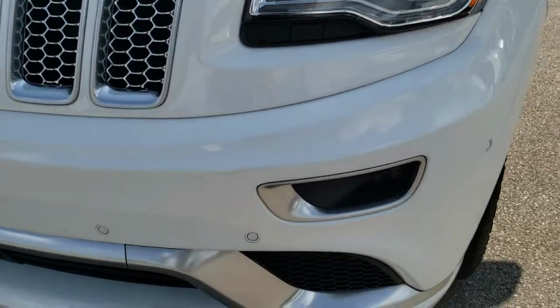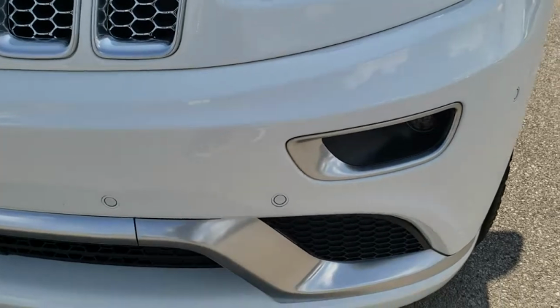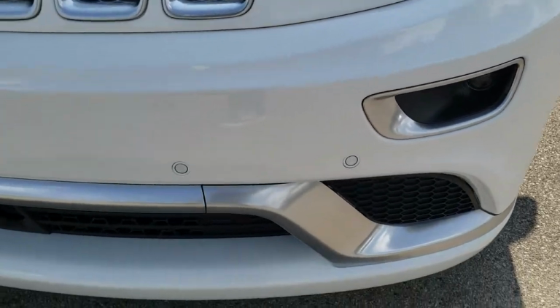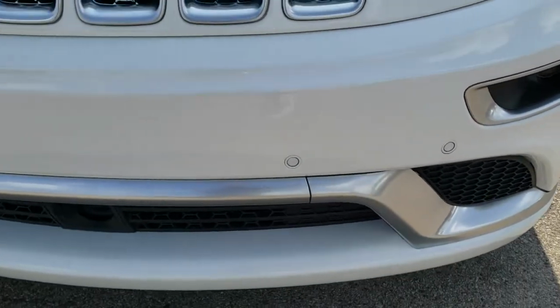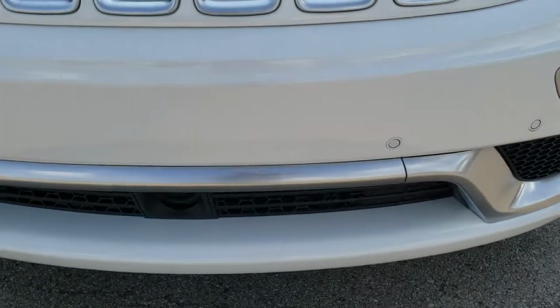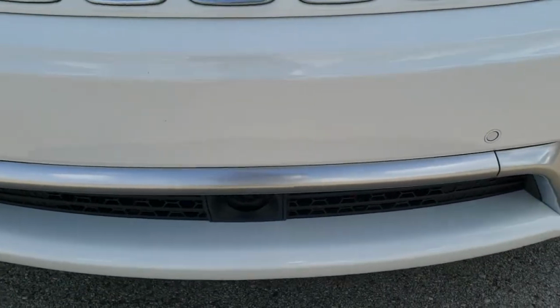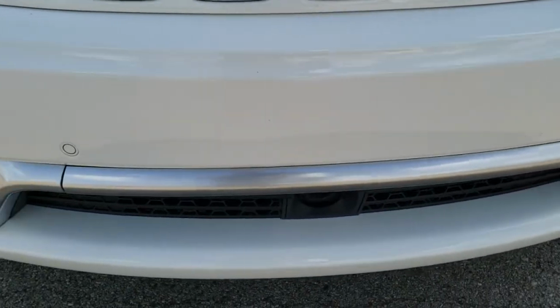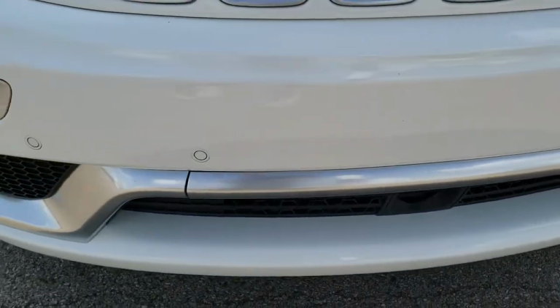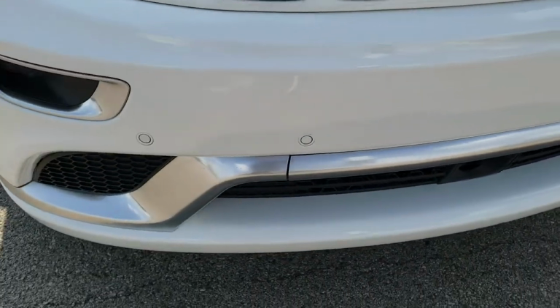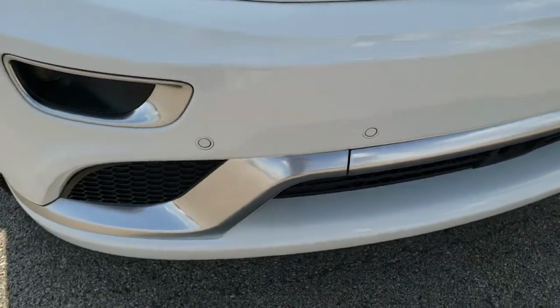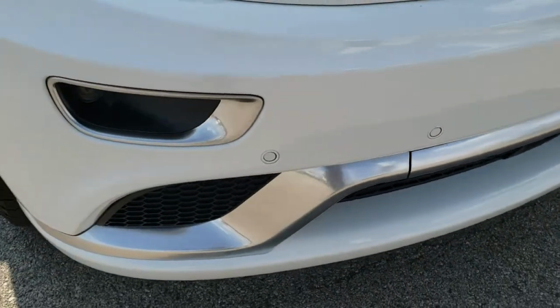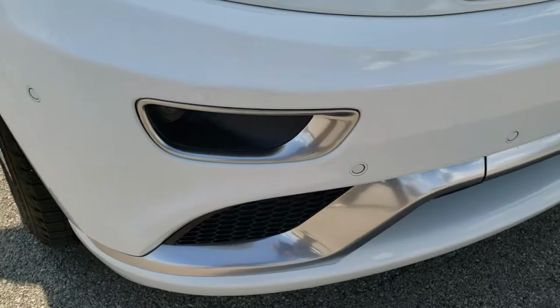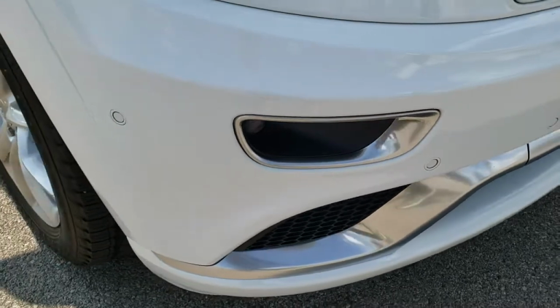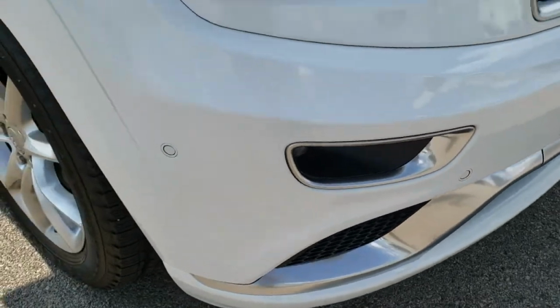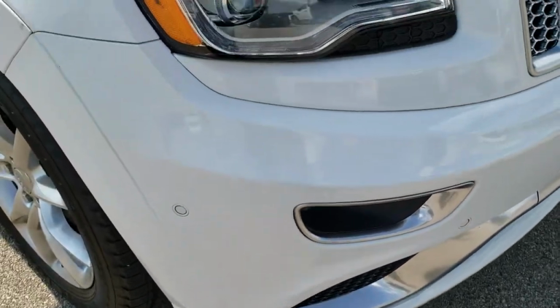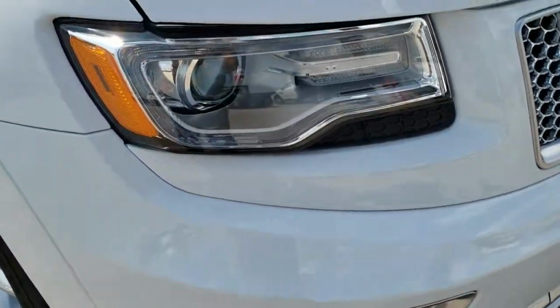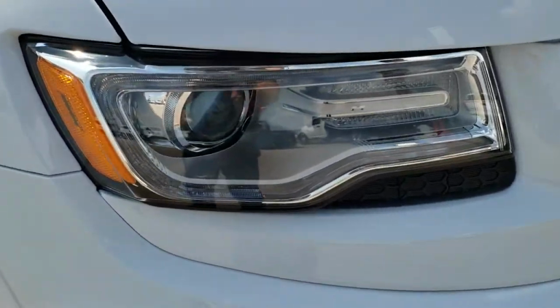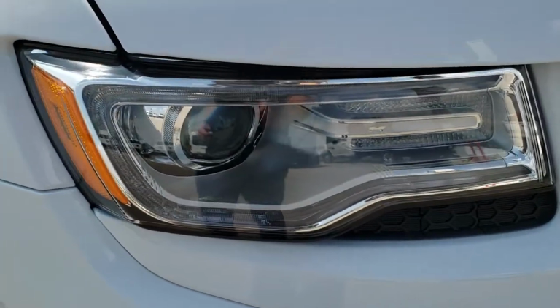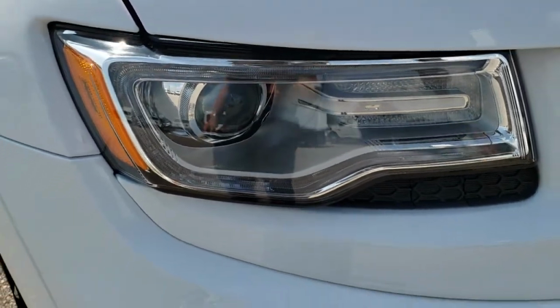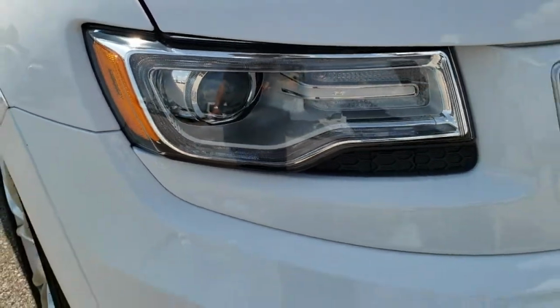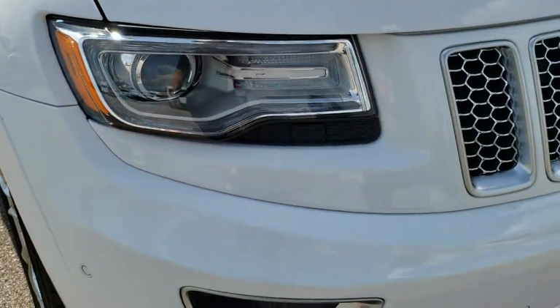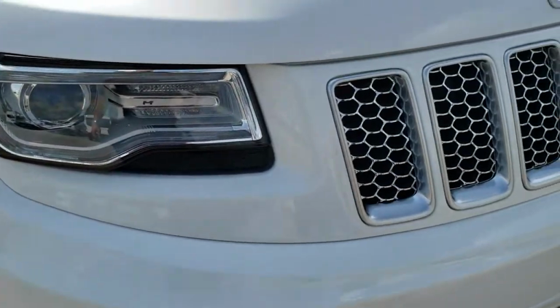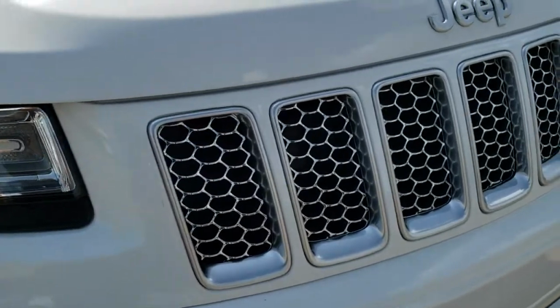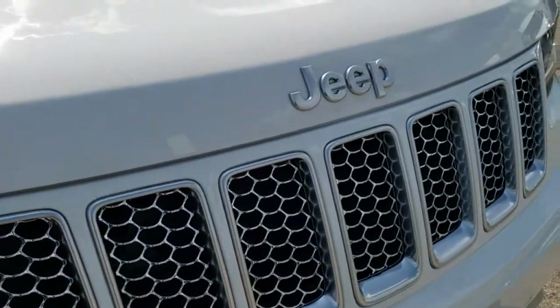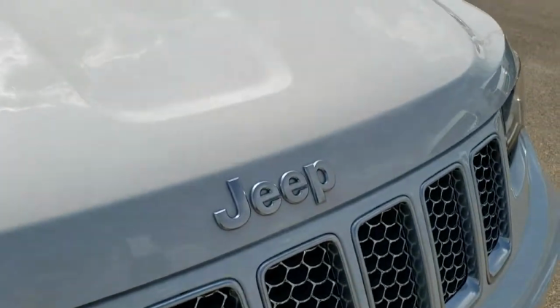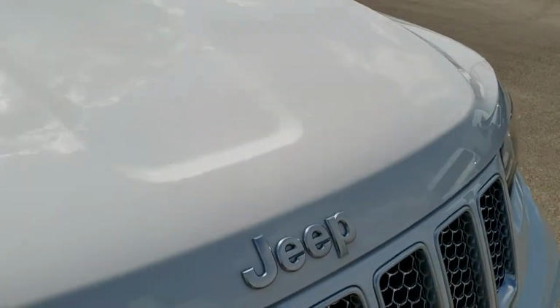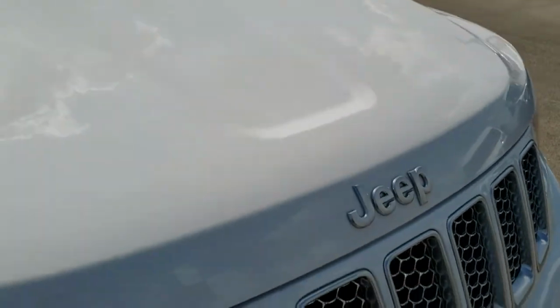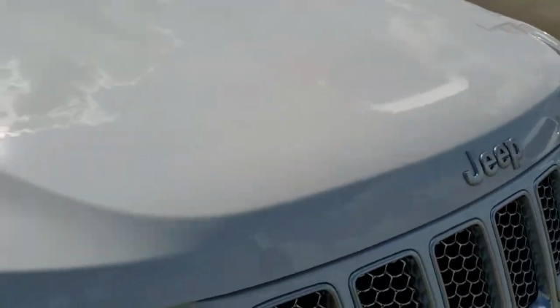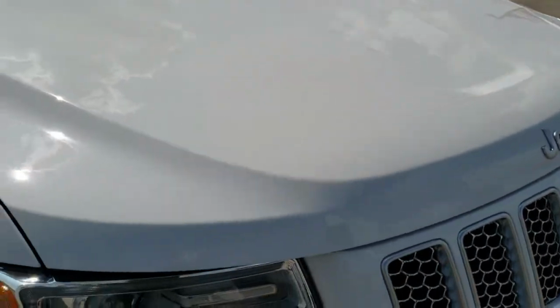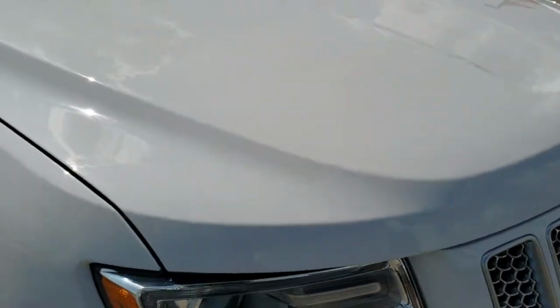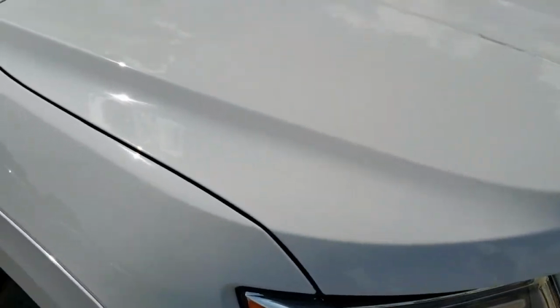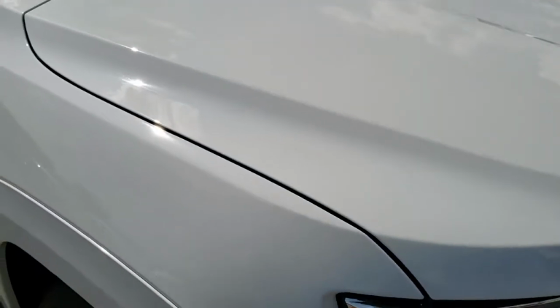Front bumper is in excellent condition — no dents, no dings, no scuffs, no scrapes. Front bumper parking sensors, HID headlamps, LED running lights, chrome-trimmed grille. The hood is in excellent condition; no dents or dings on that.